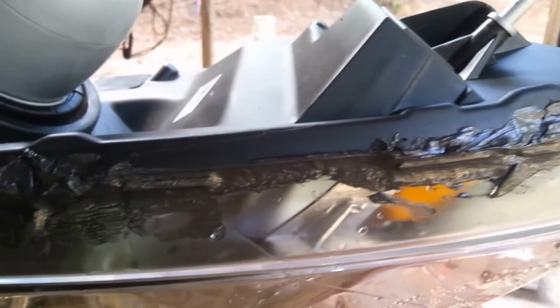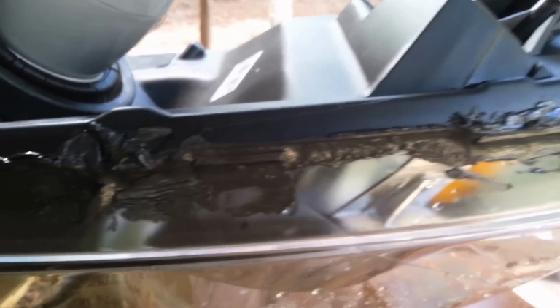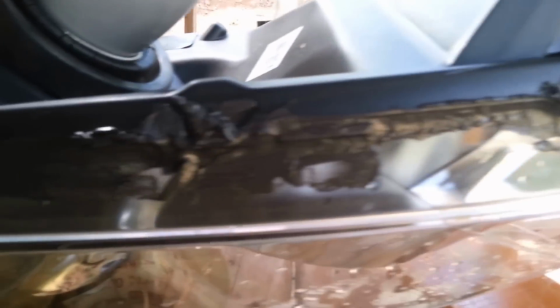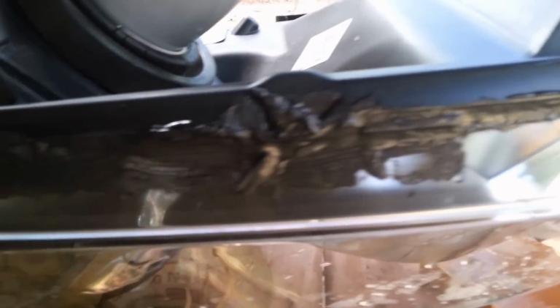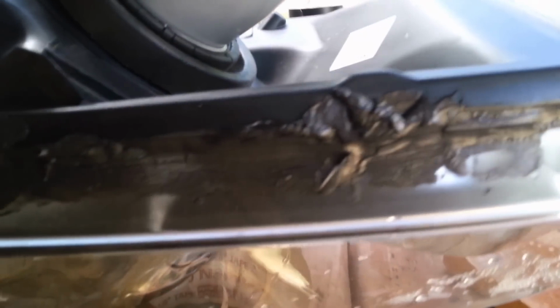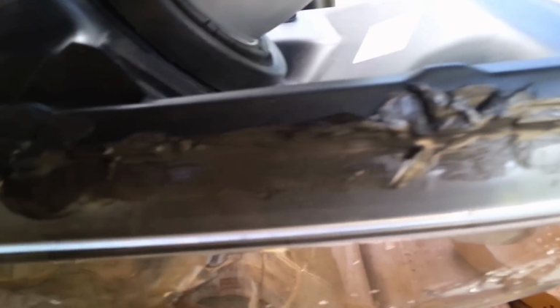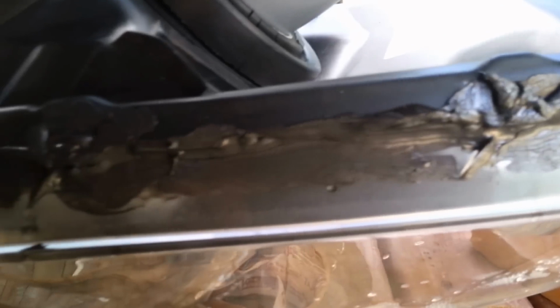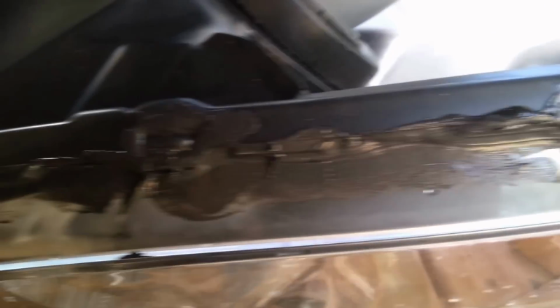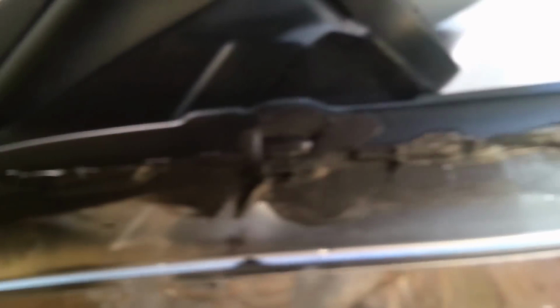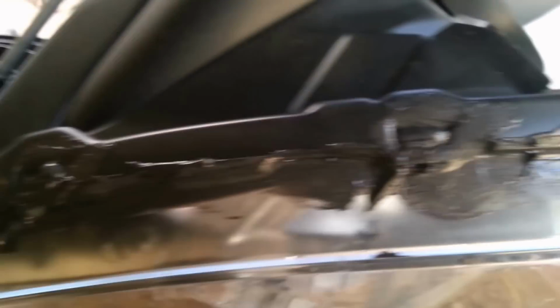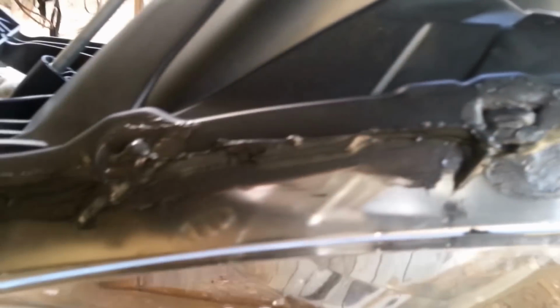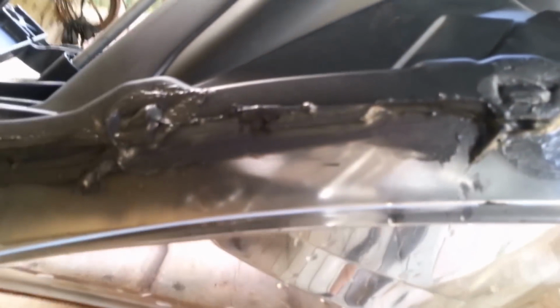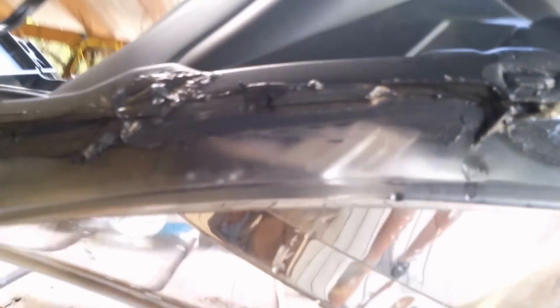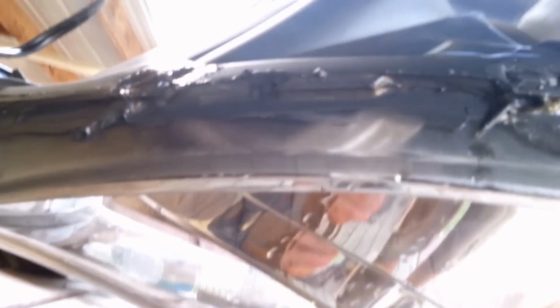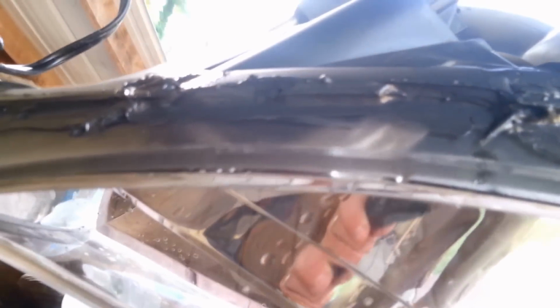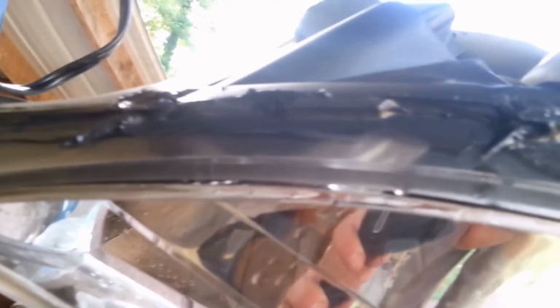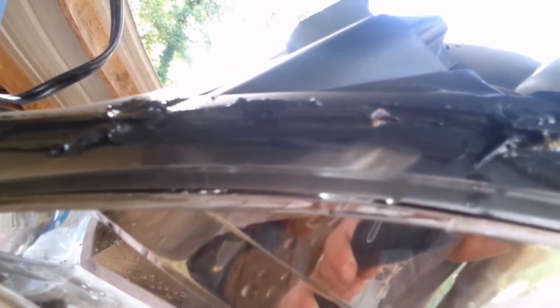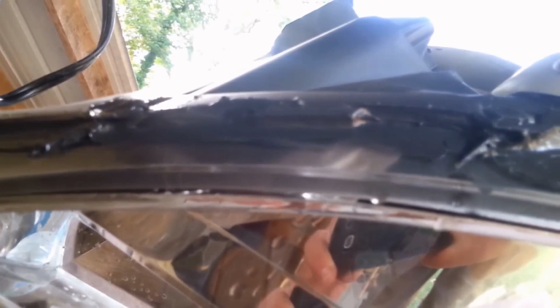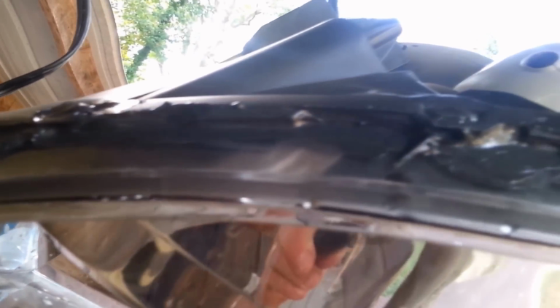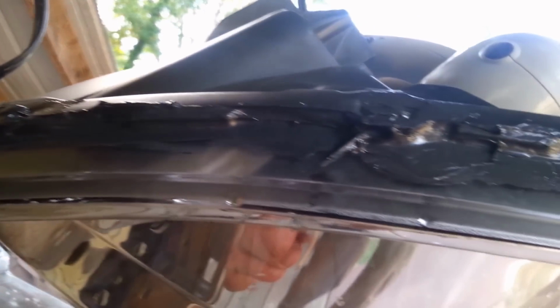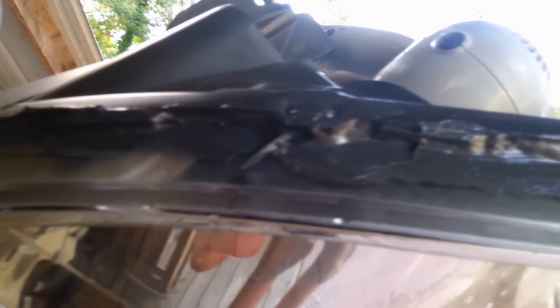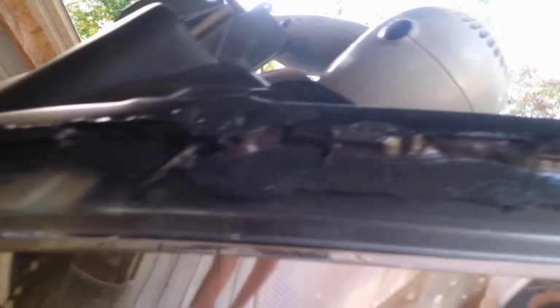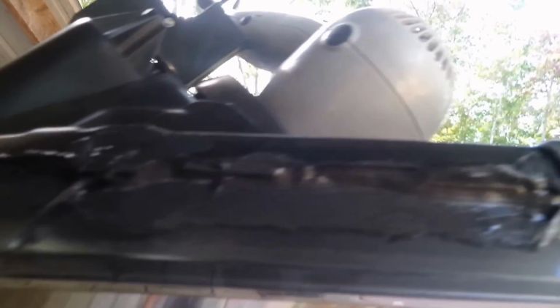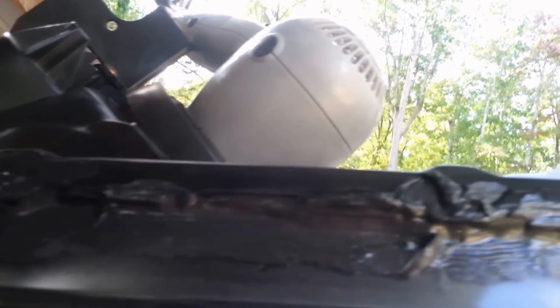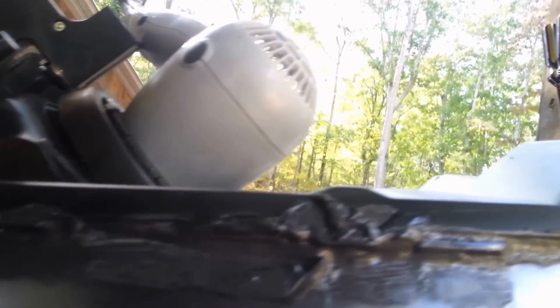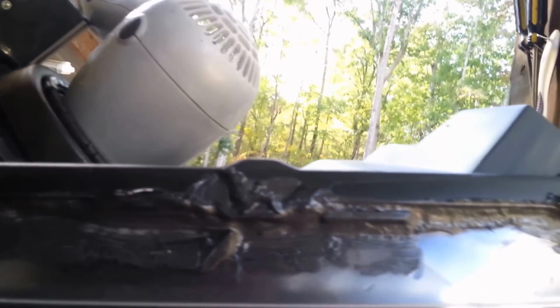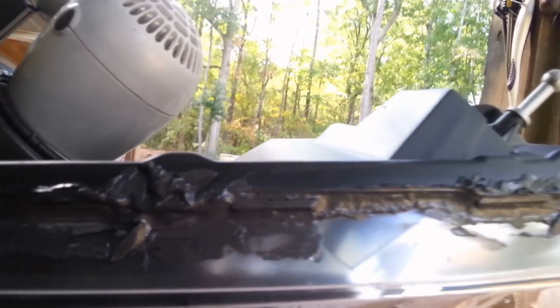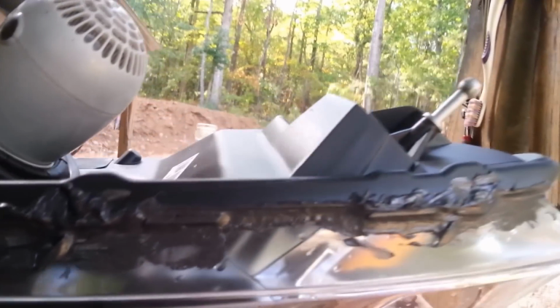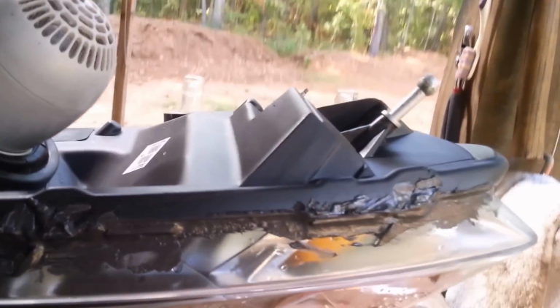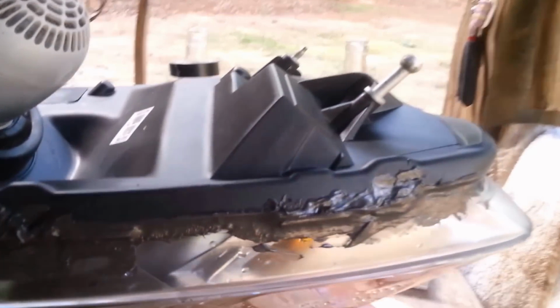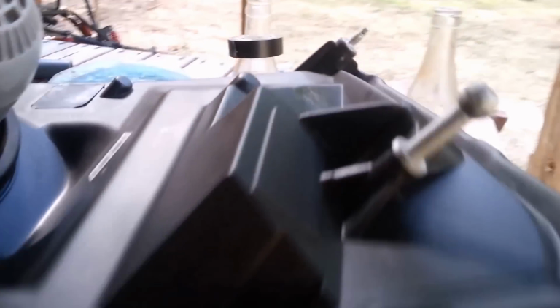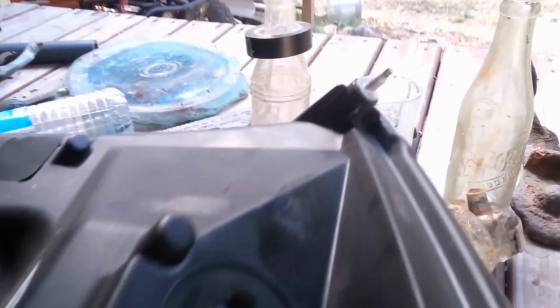Then I re-siliconed all around the edges. It looks like crap but I don't care — who's going to see that? Because that's the top and it sits like that, and all the water would rest up in that area. Anyway, quick down and dirty.